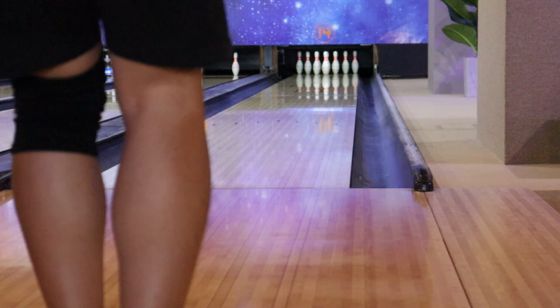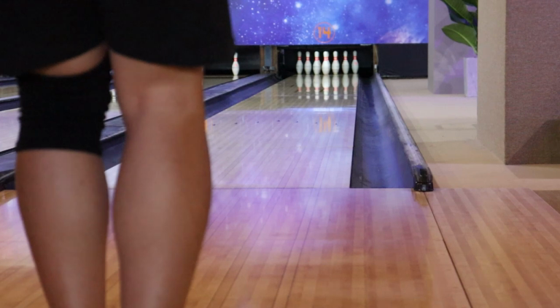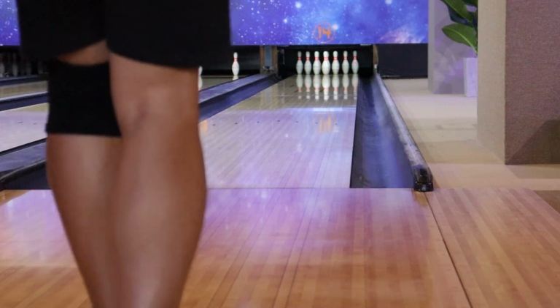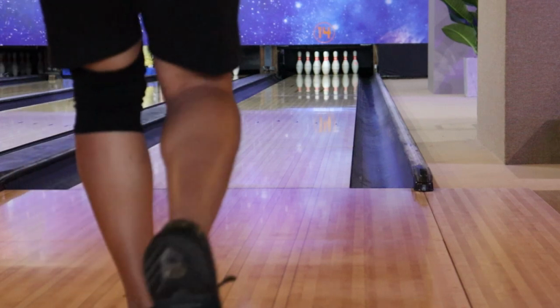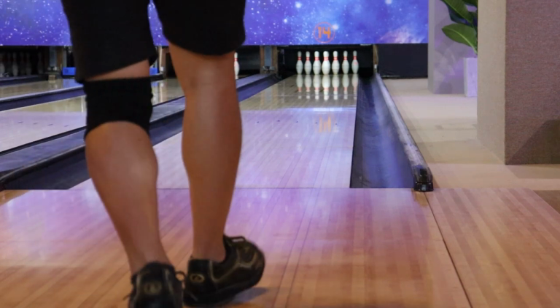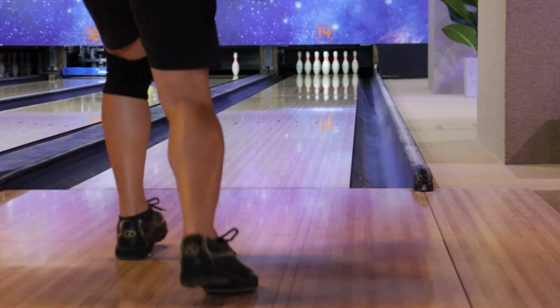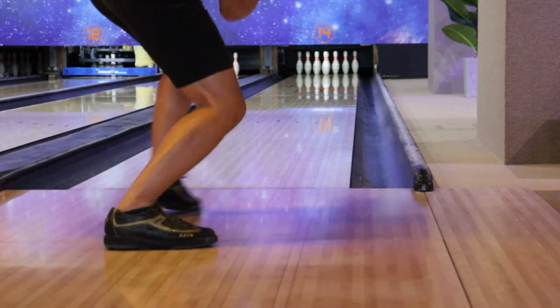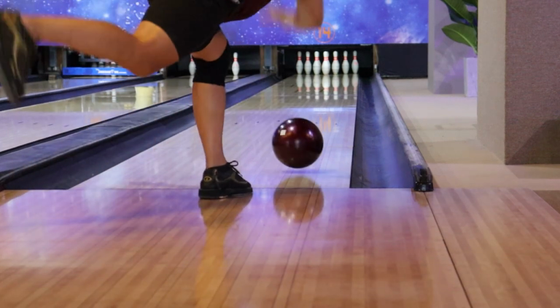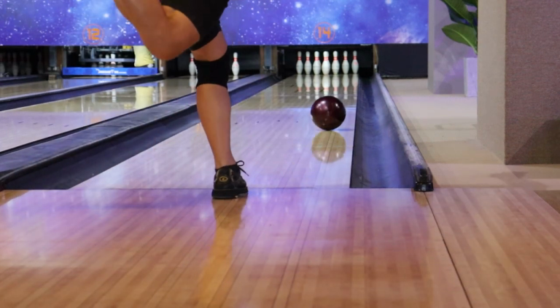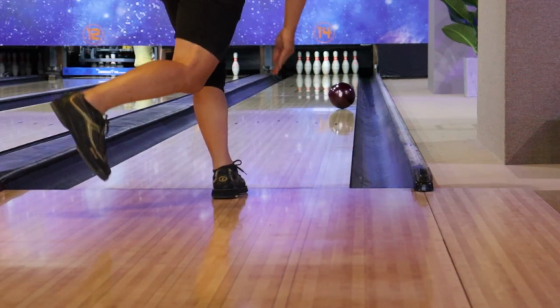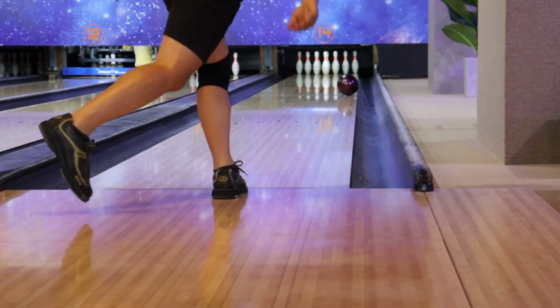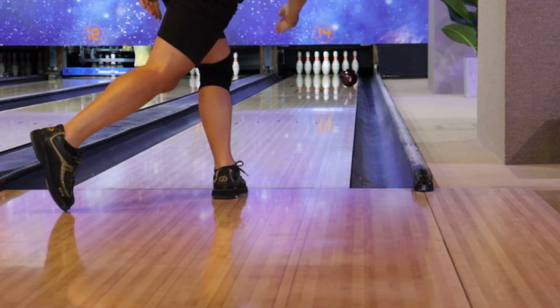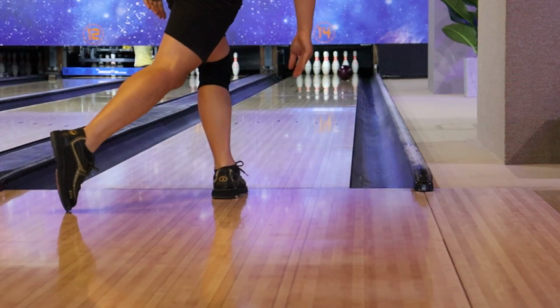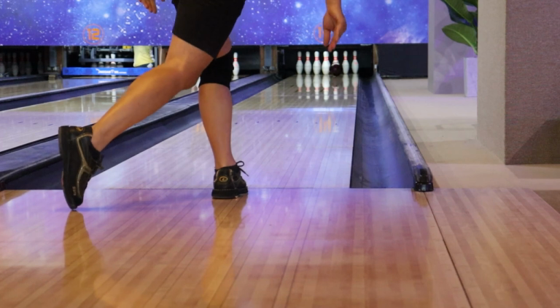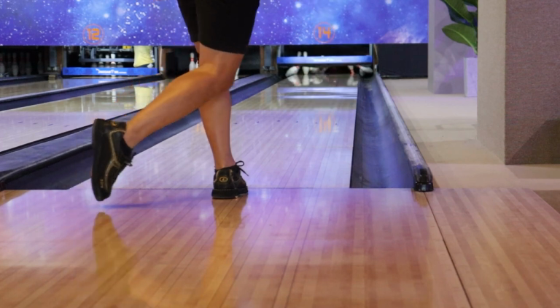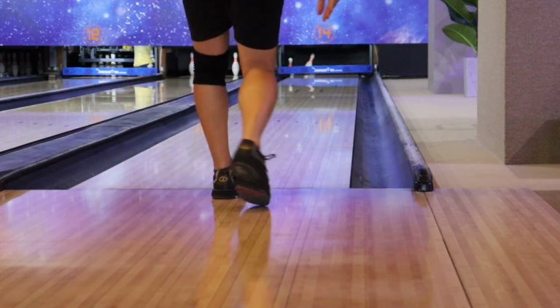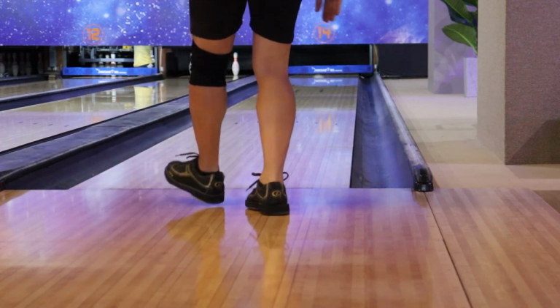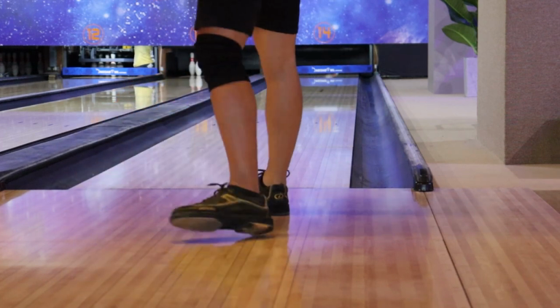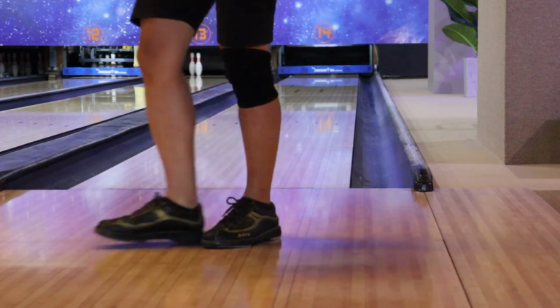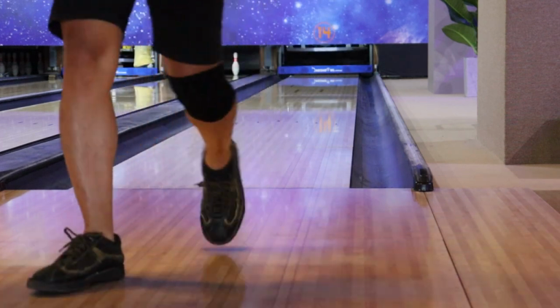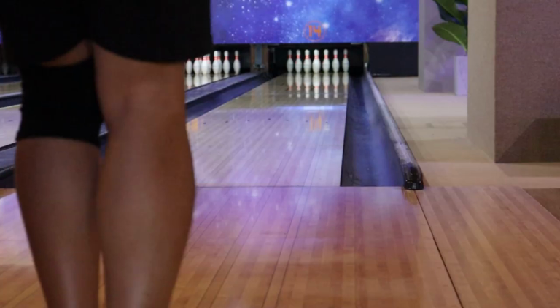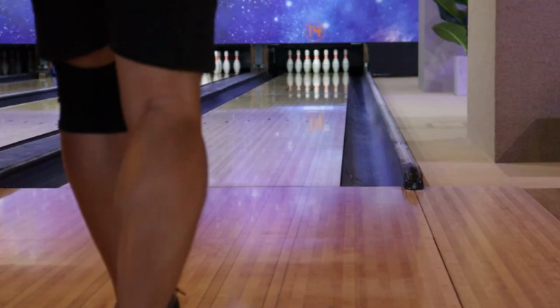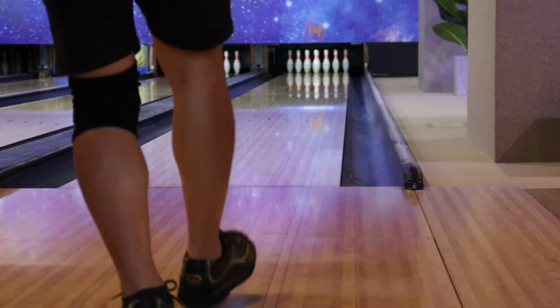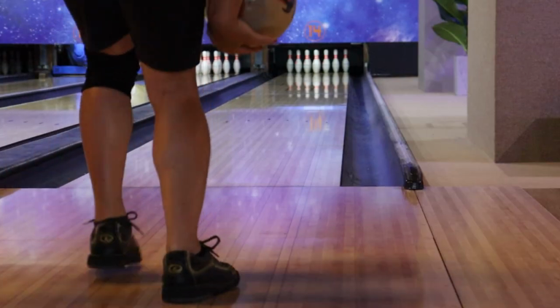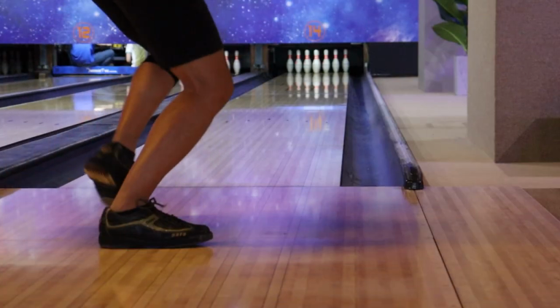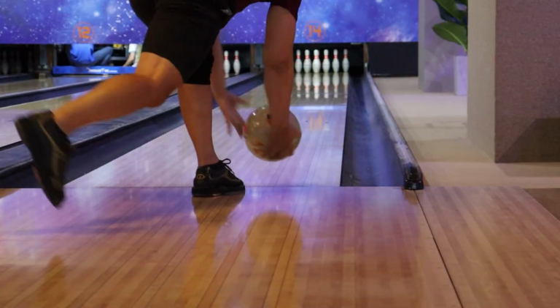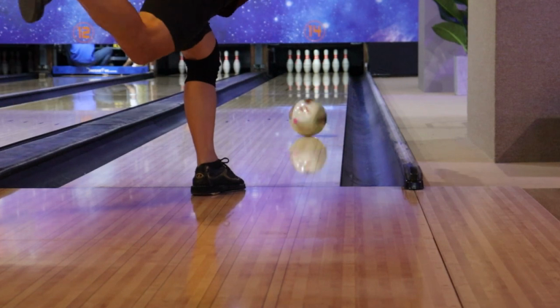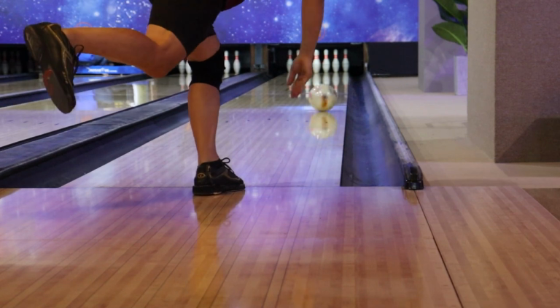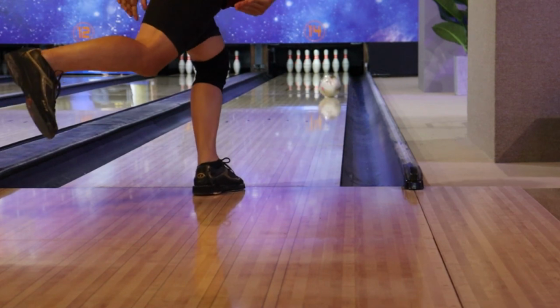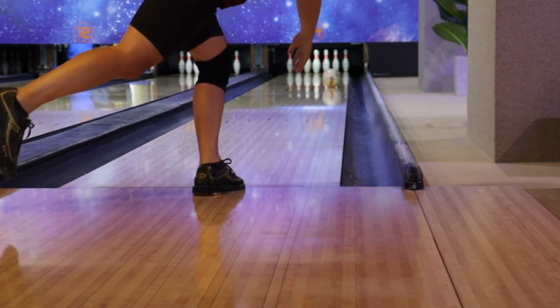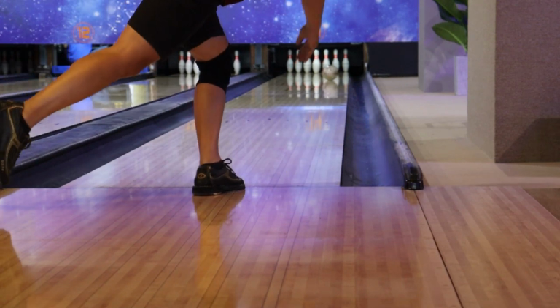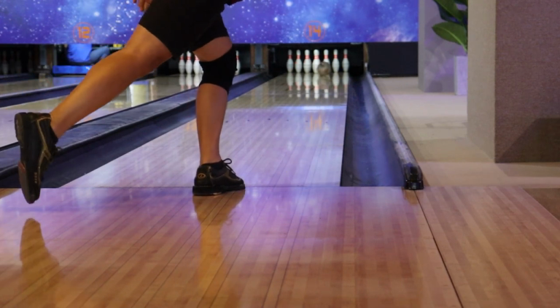People say great bowlers must have versatility, and I agree. They have special abilities to manipulate the ball's motion to strike more than others. This video will reveal the secret of manipulating the ball motion for two-handed bowlers.